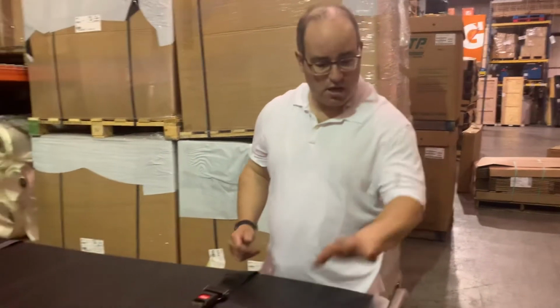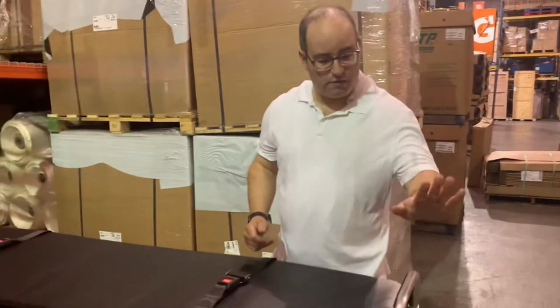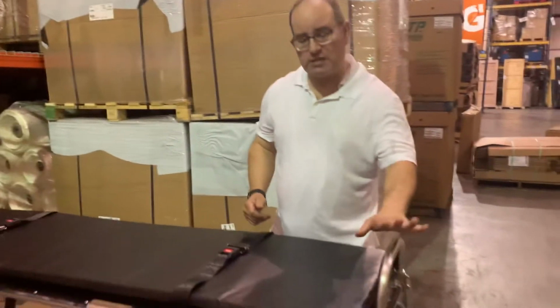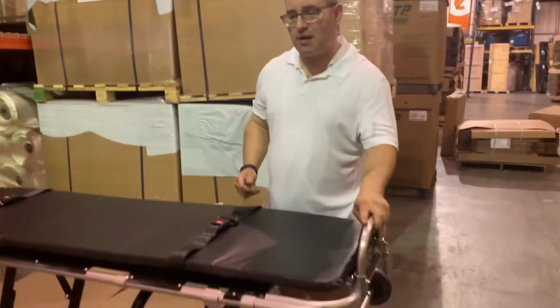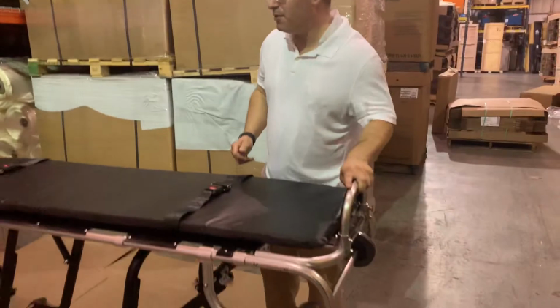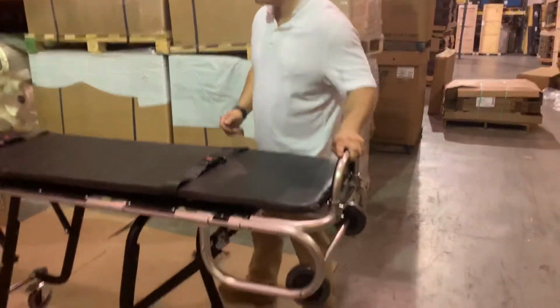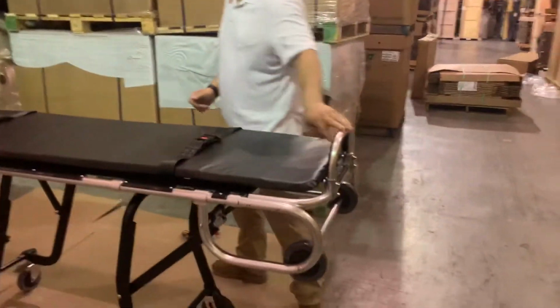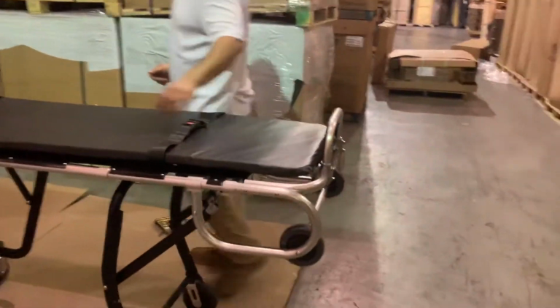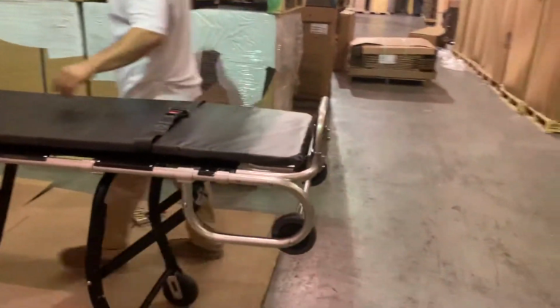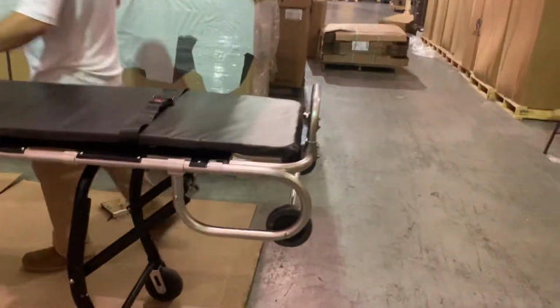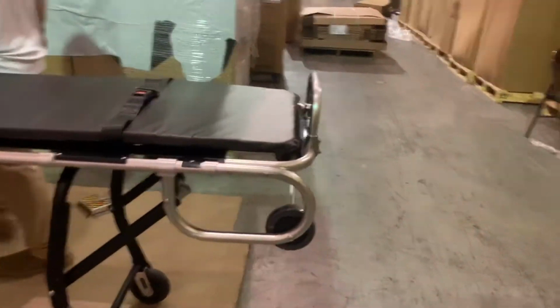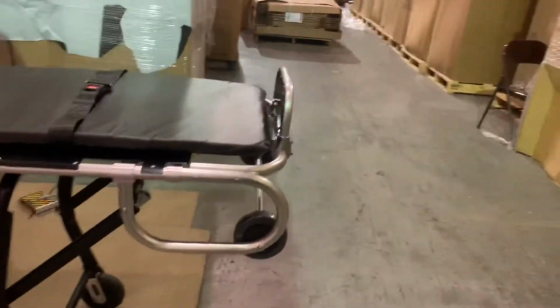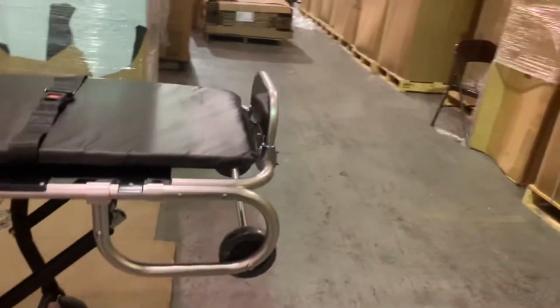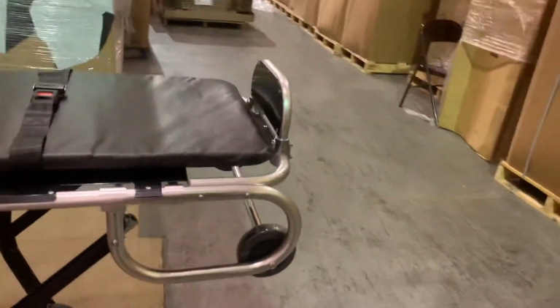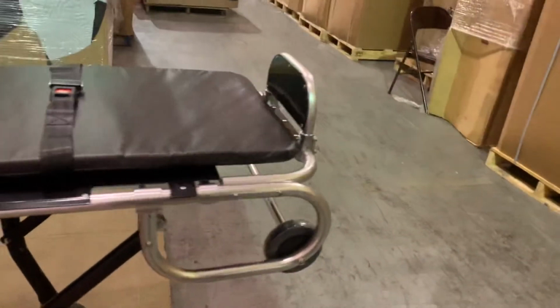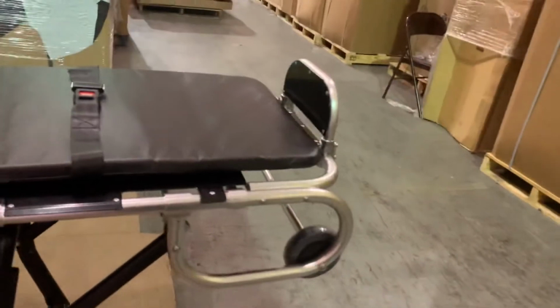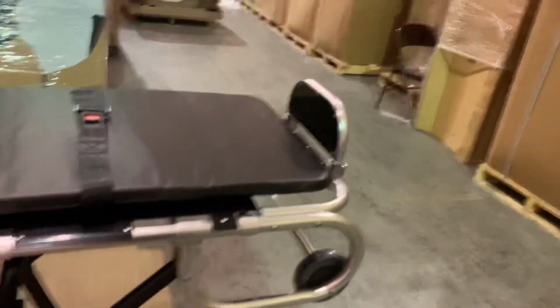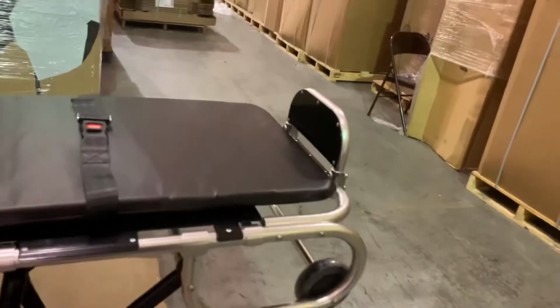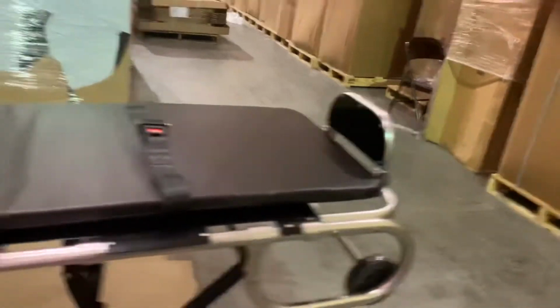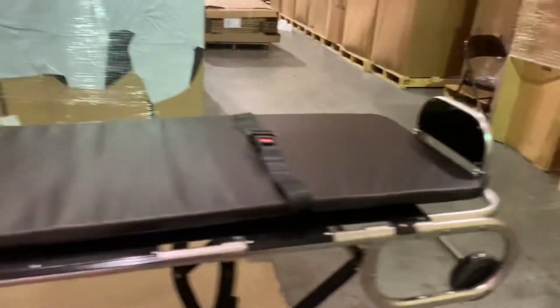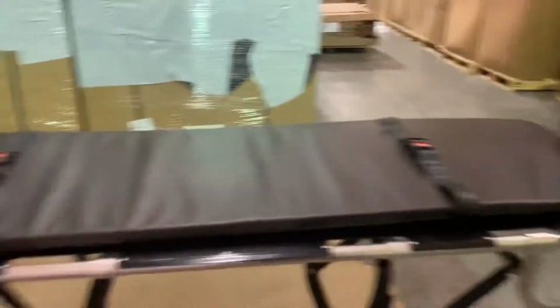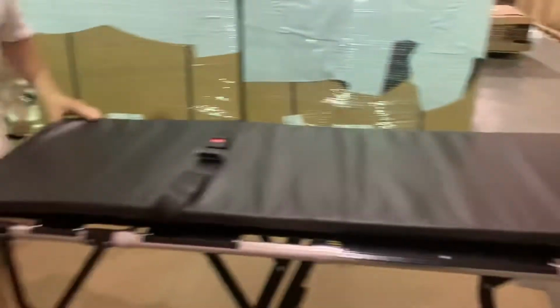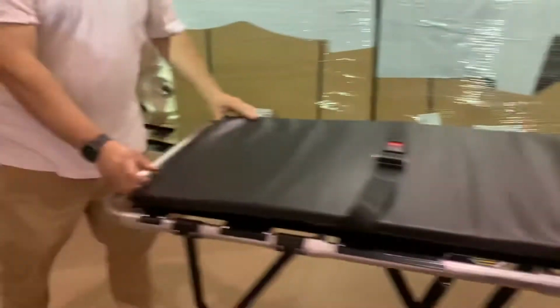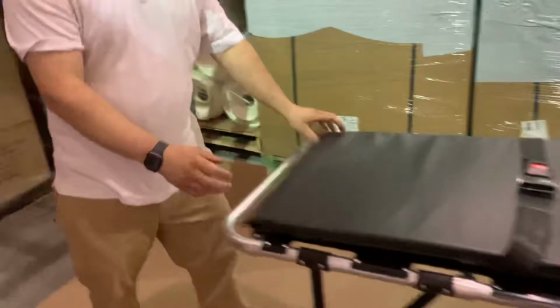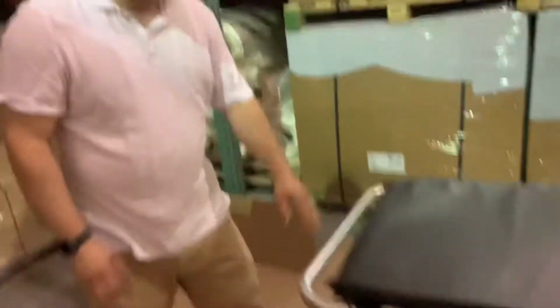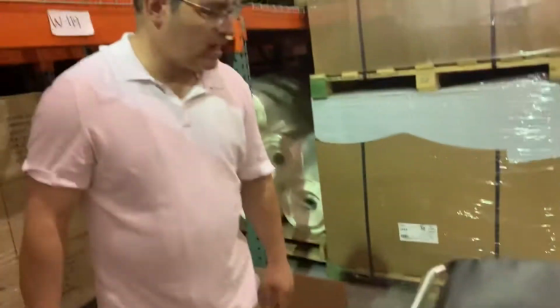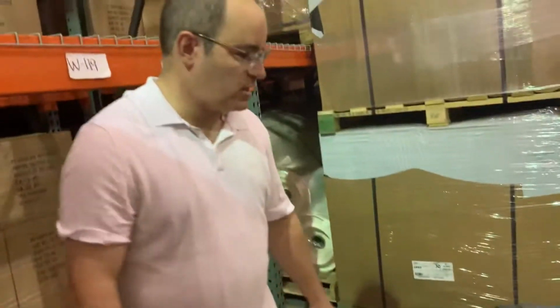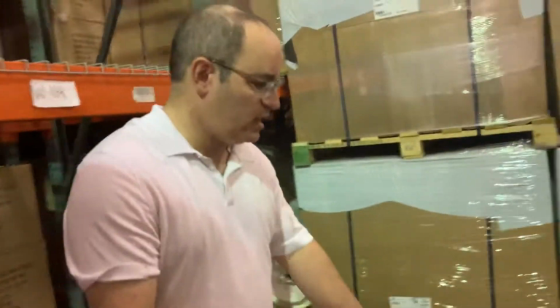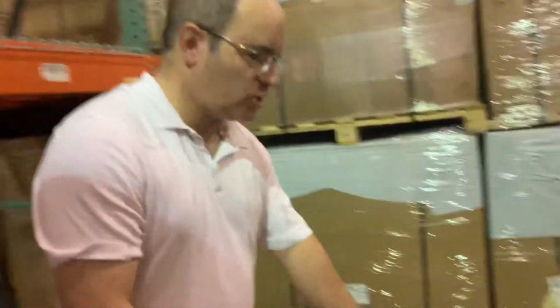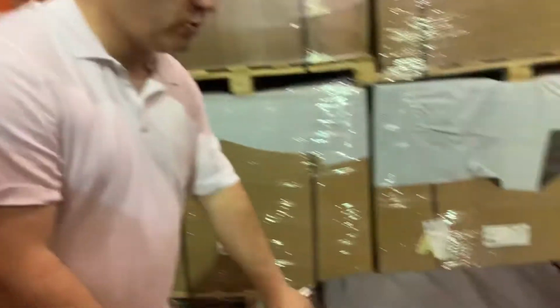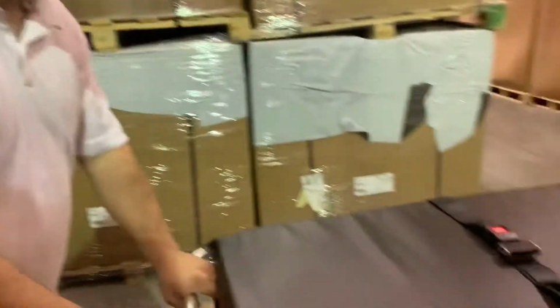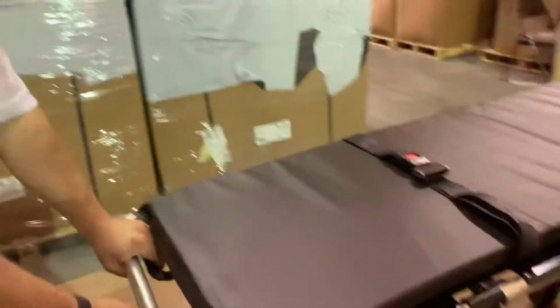Of course, it's got a footrest, which is standard with all mortuary cots. This is multi-level — they go up and down with ease. I'll show you really quickly.